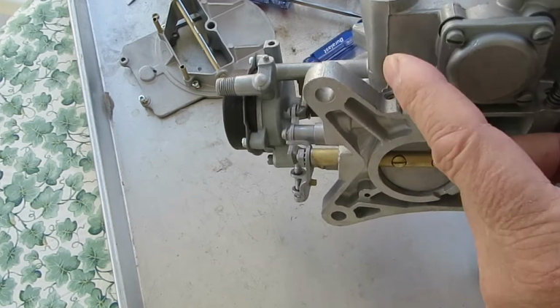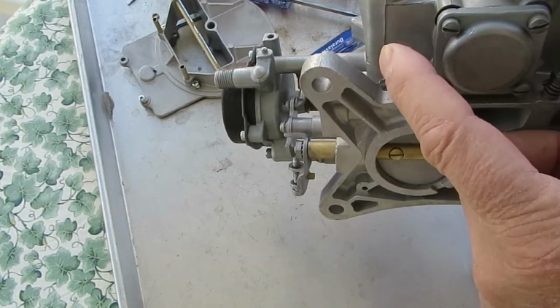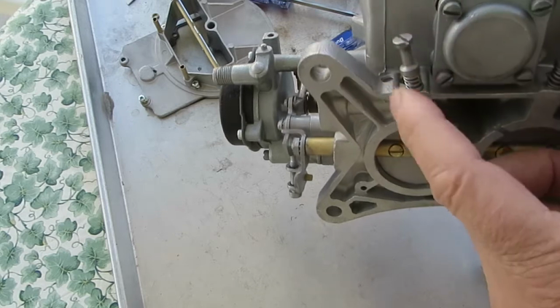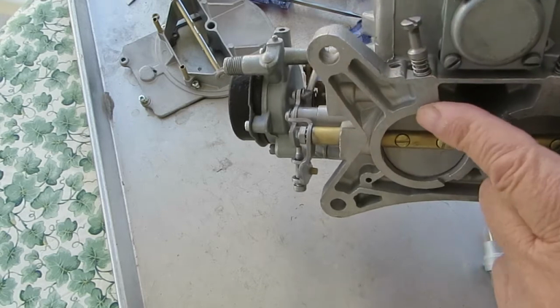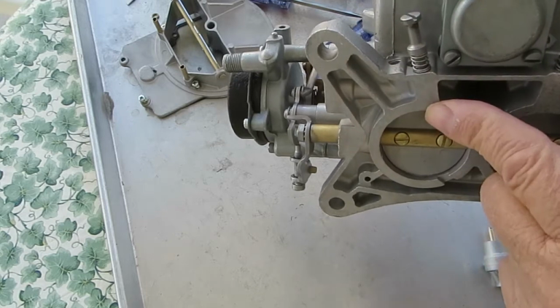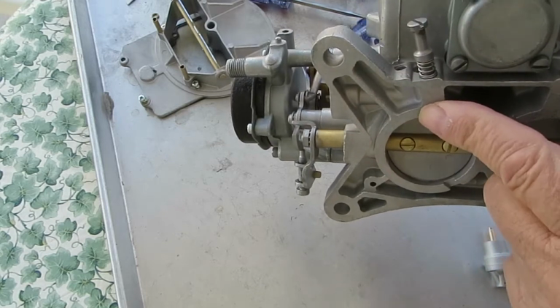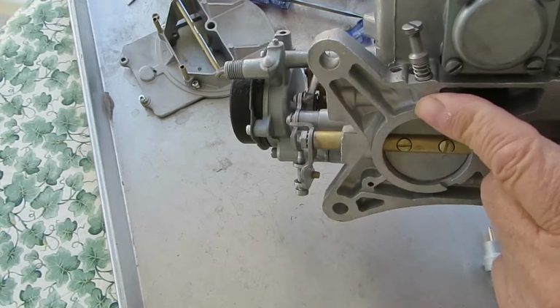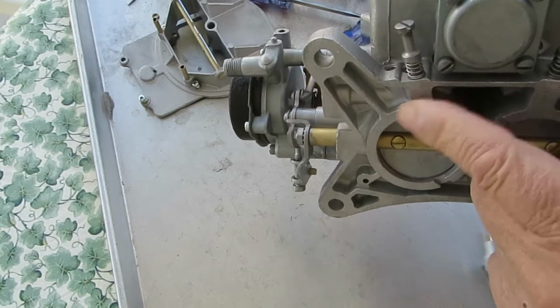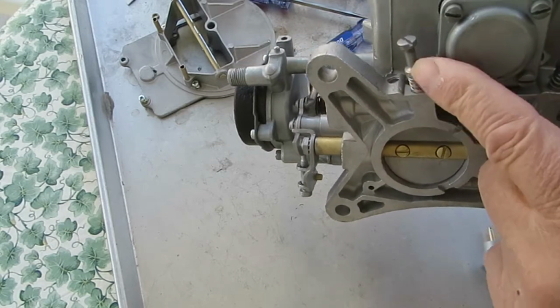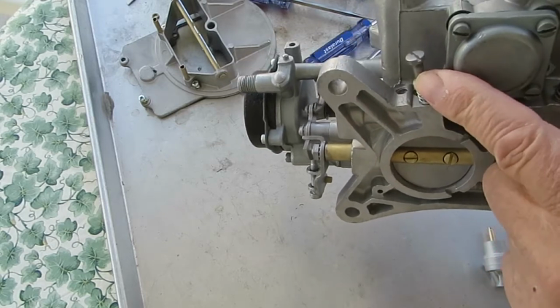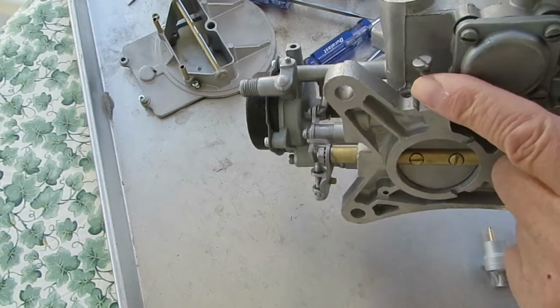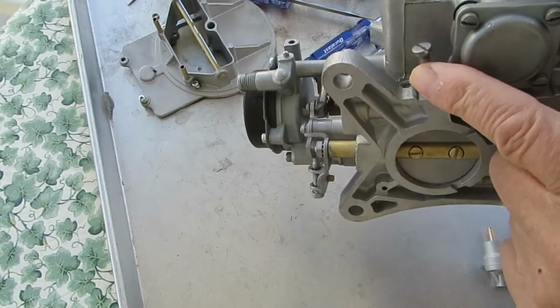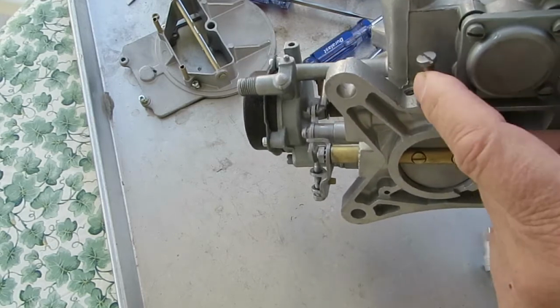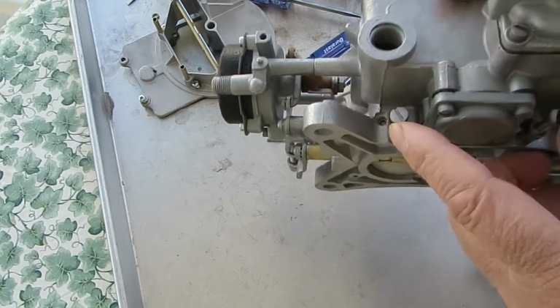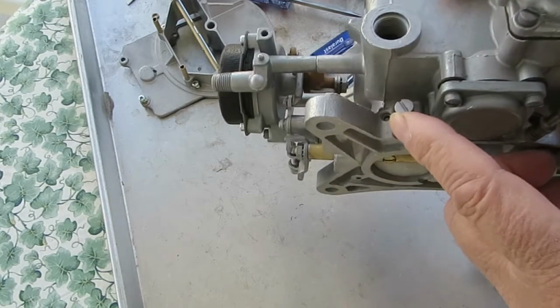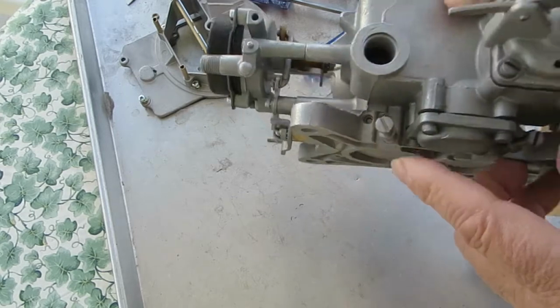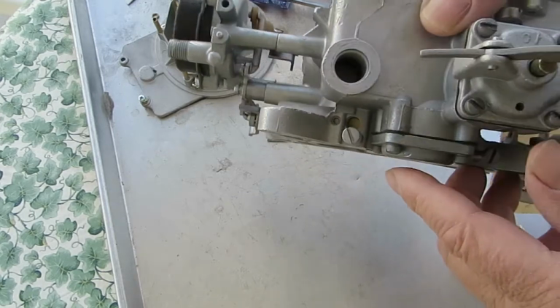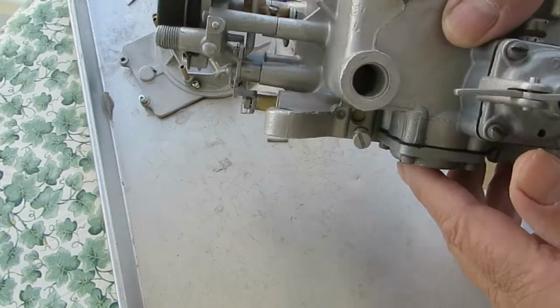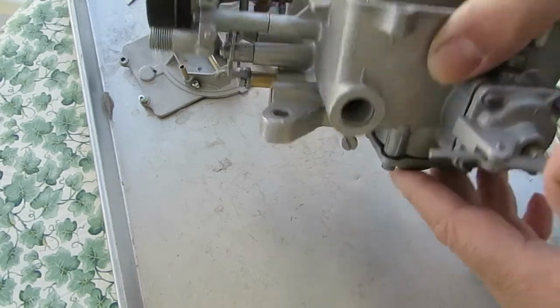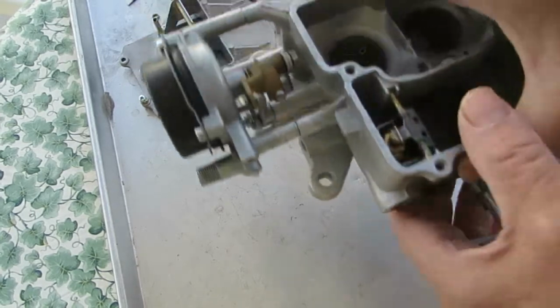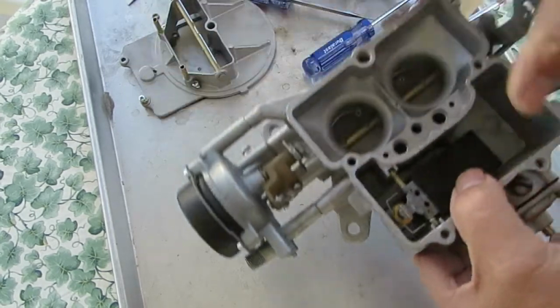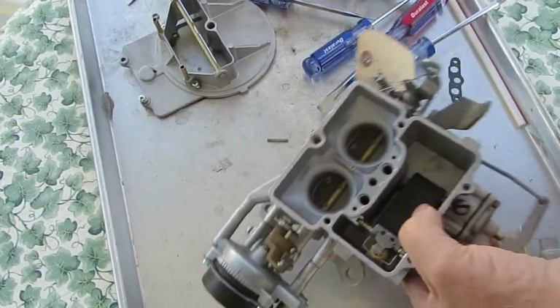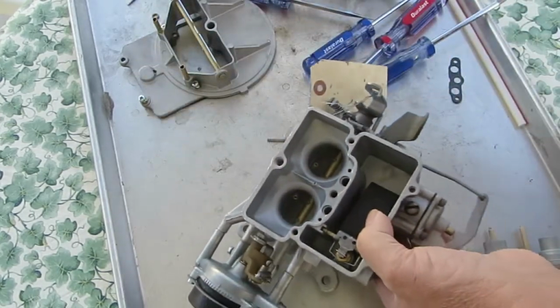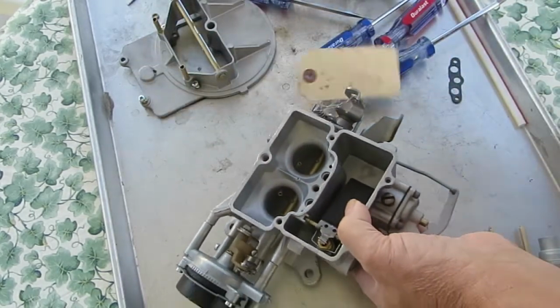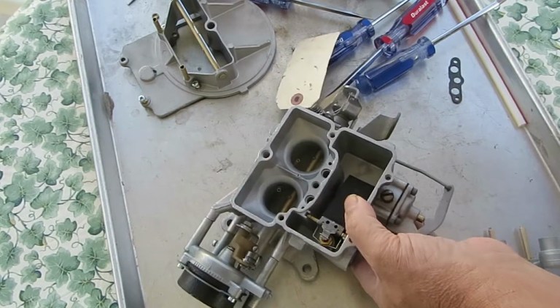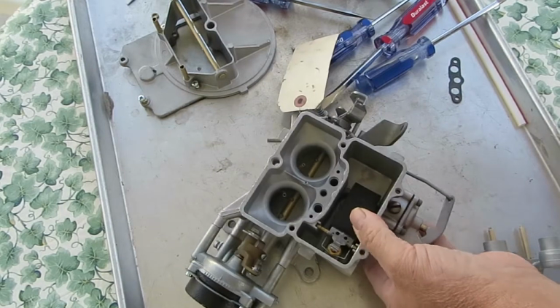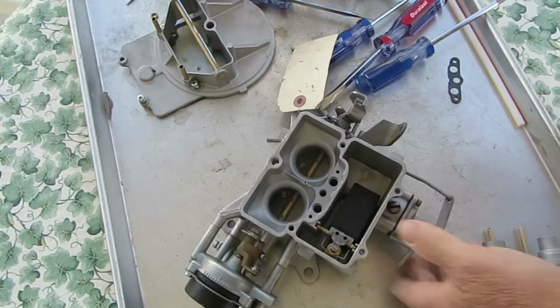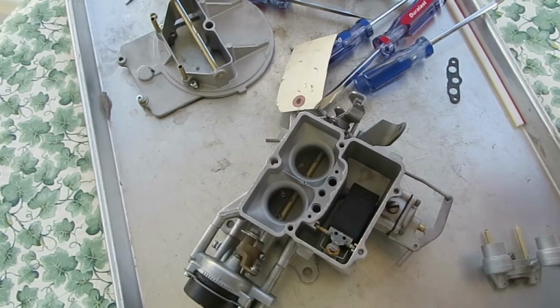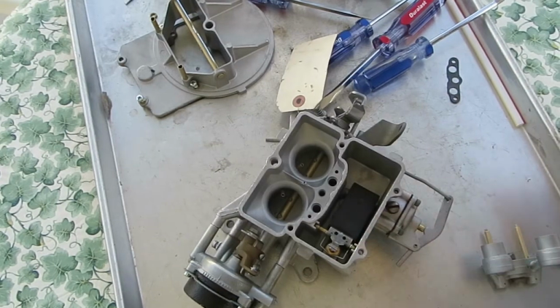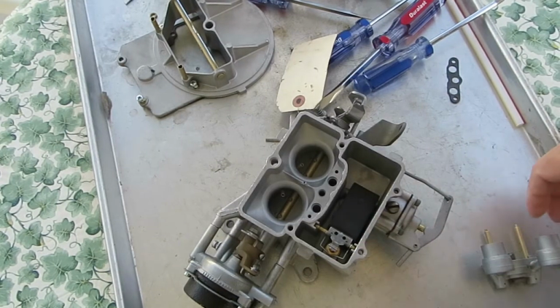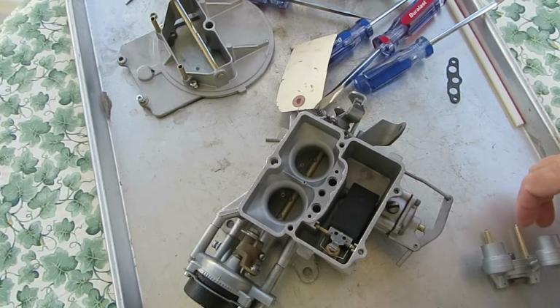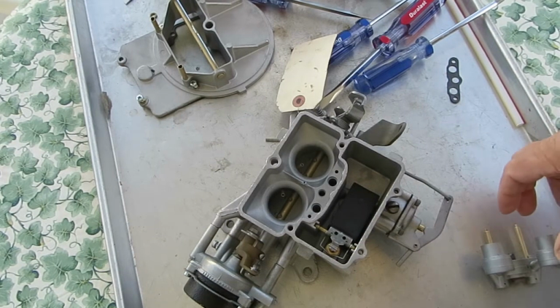Turn these in until they bottom gently, and then turn them out one and a half to two turns on the bench. Then when you get the engine running and warmed up, adjust them accordingly.